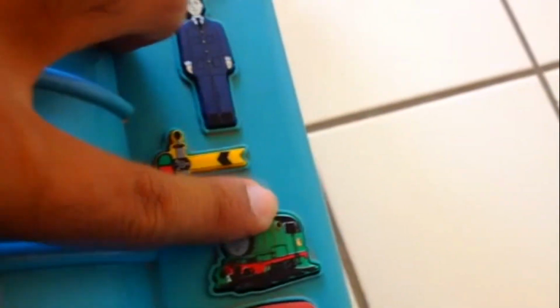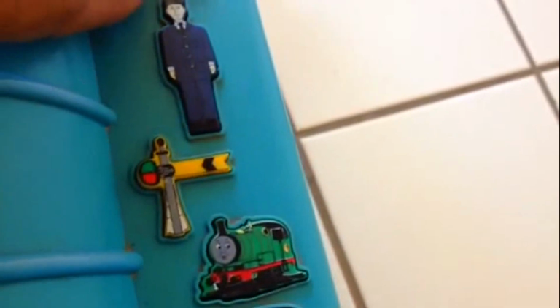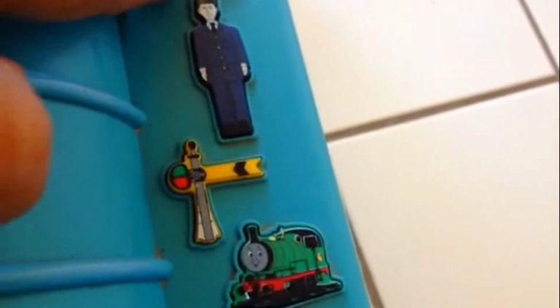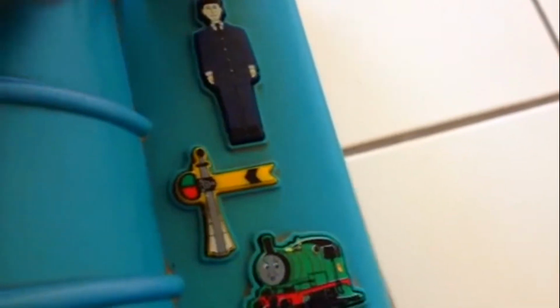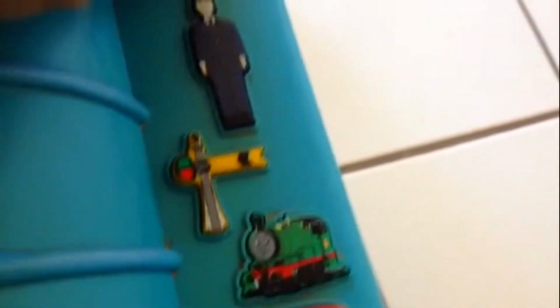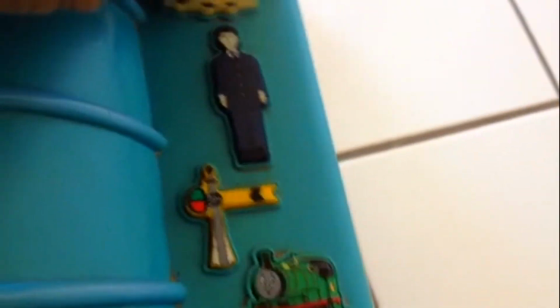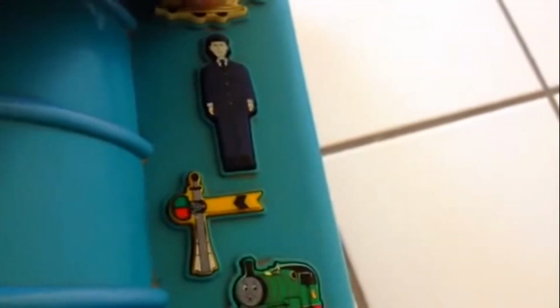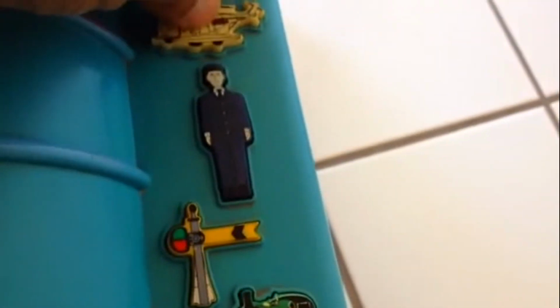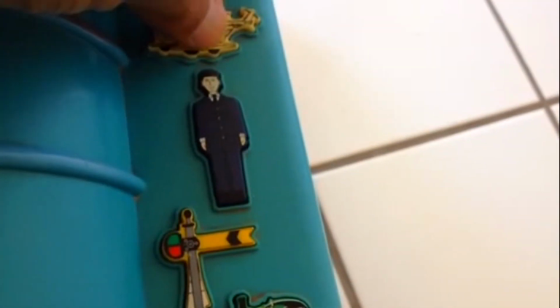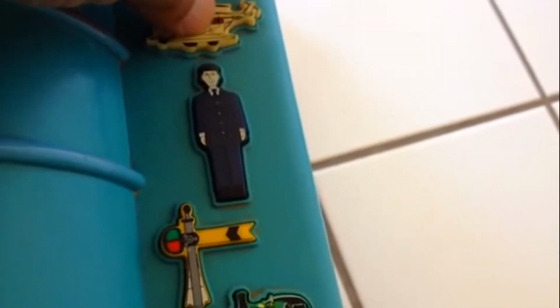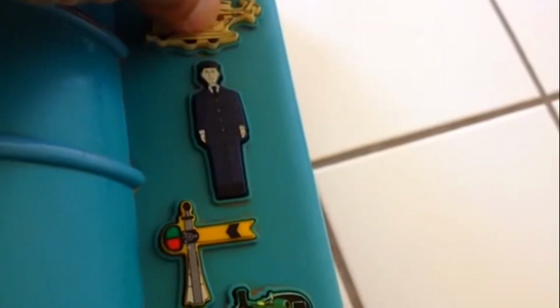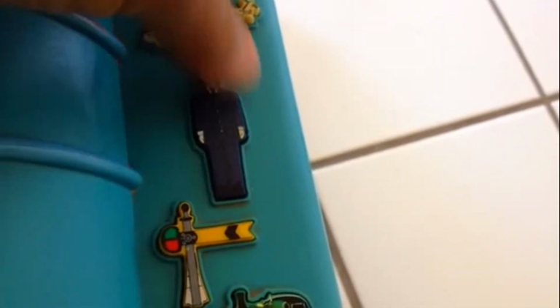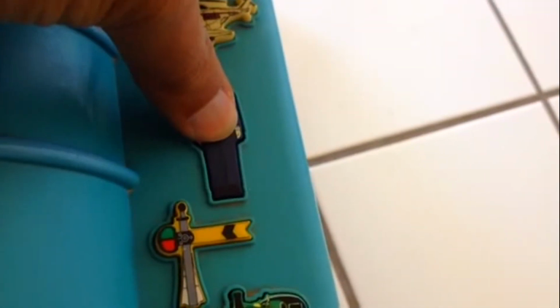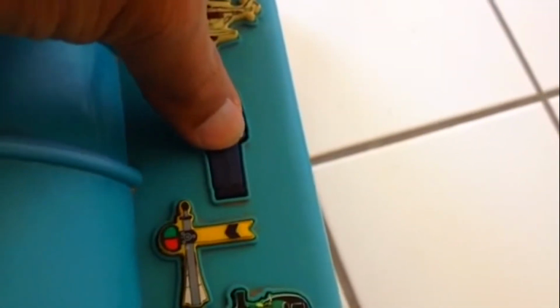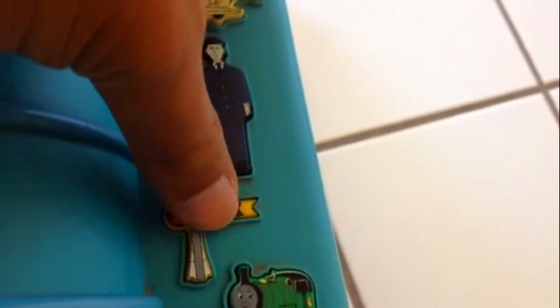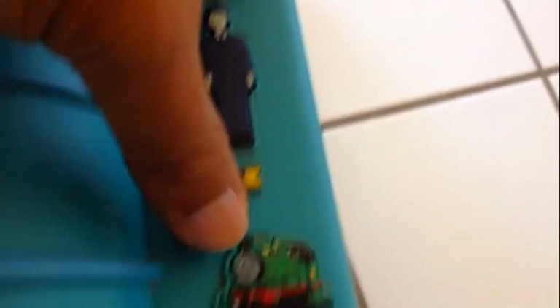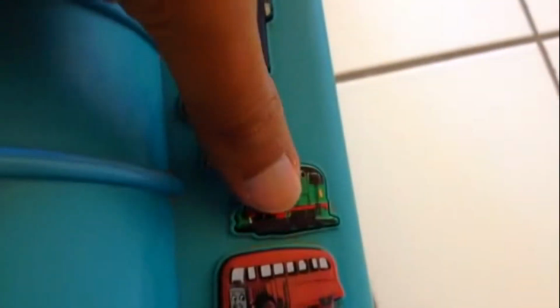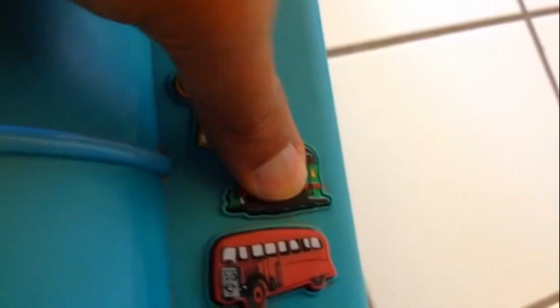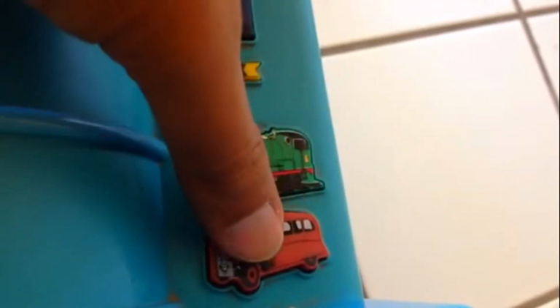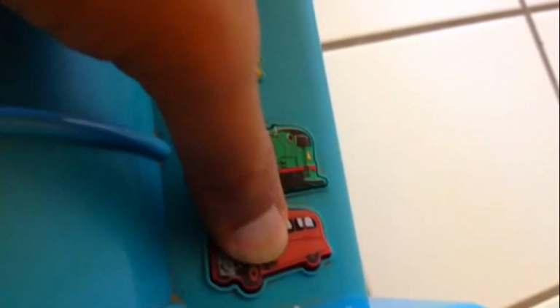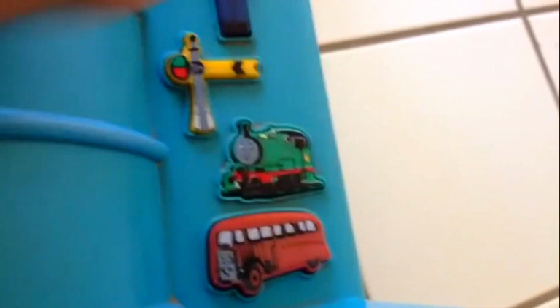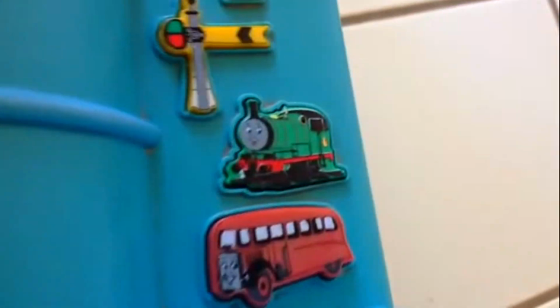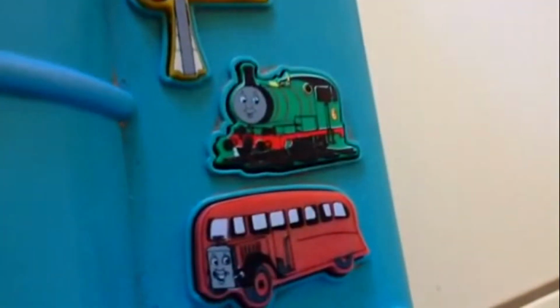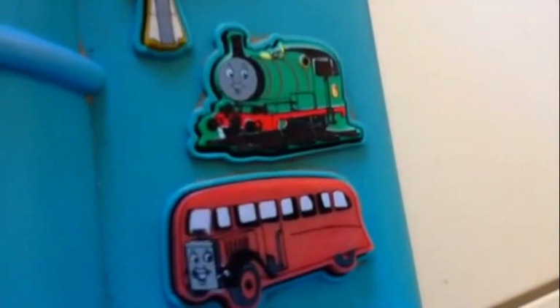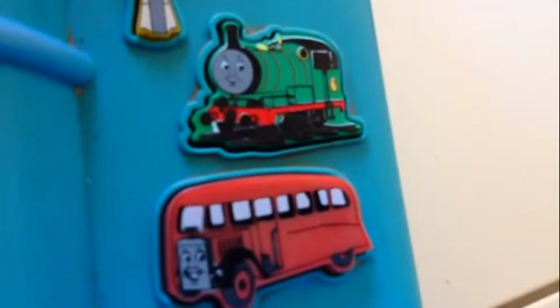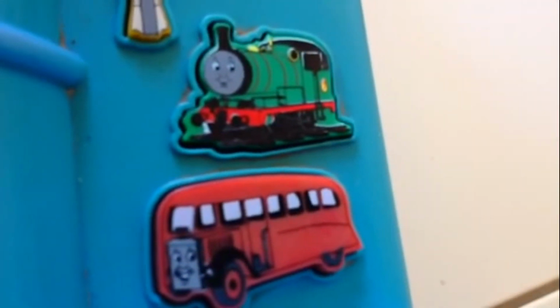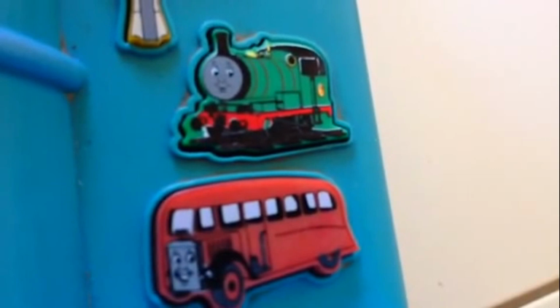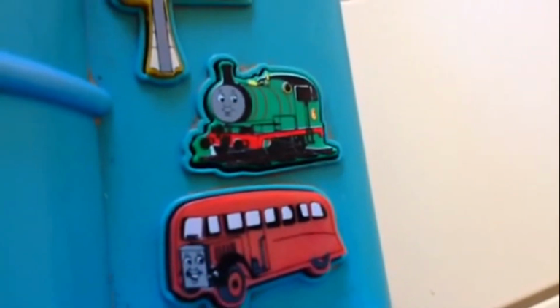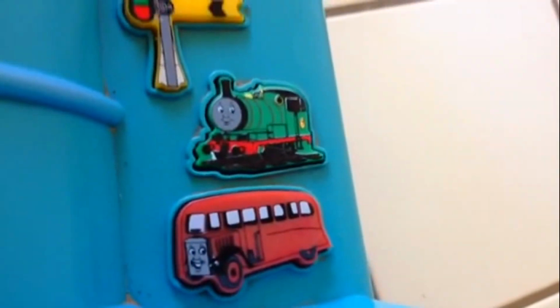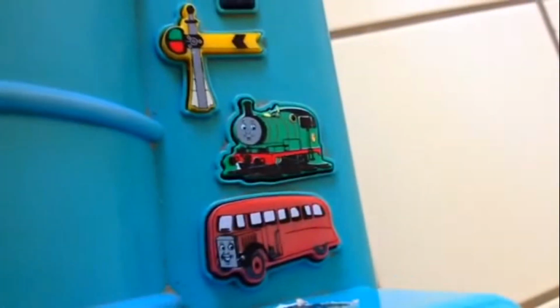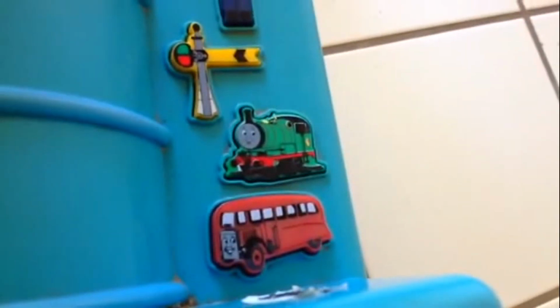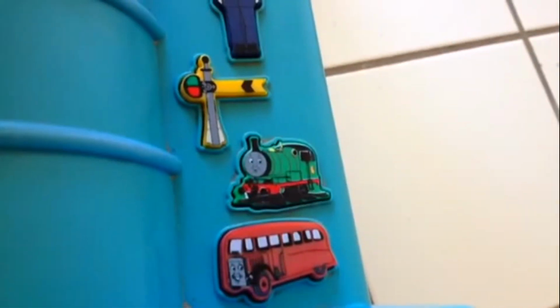But one cool thing — they are not just painted or a sticker. They are popping out, you can see. They are protruding. This one works. So pretty cool, here you can push it.